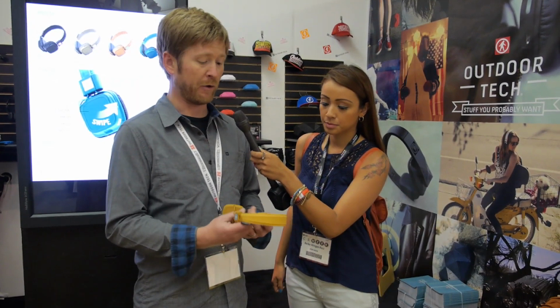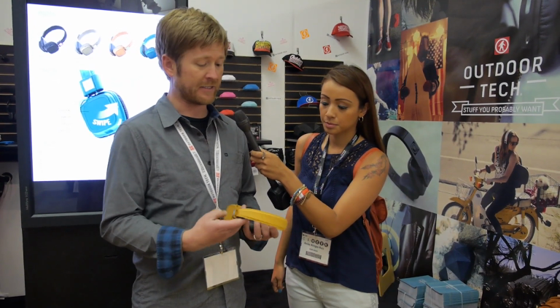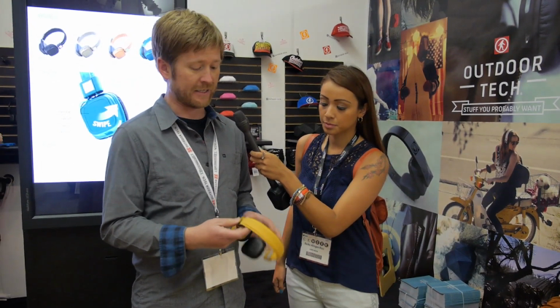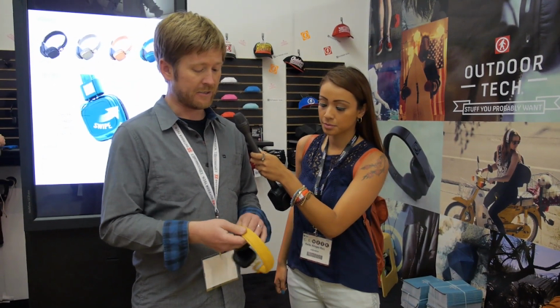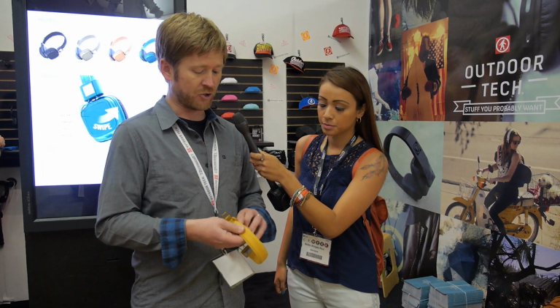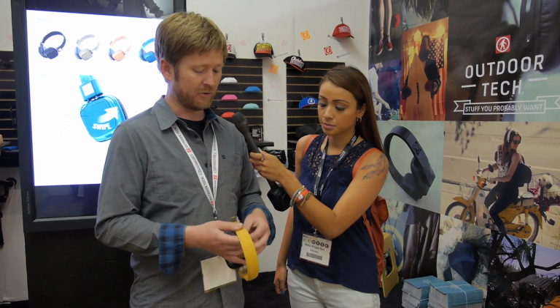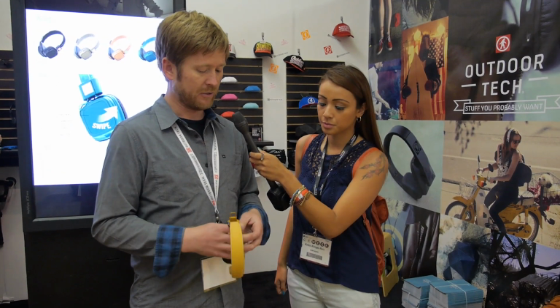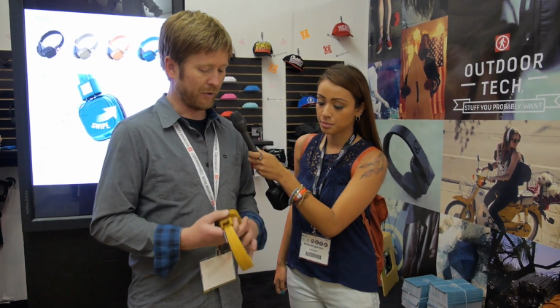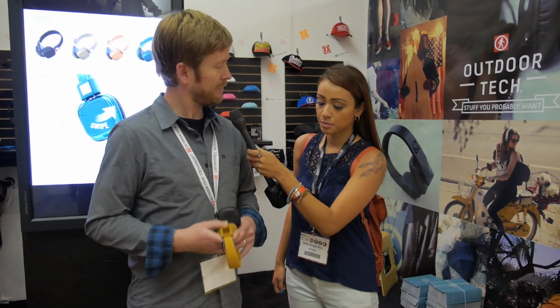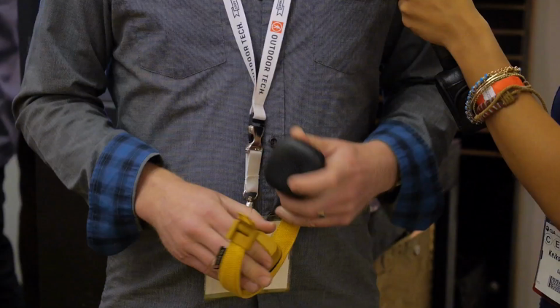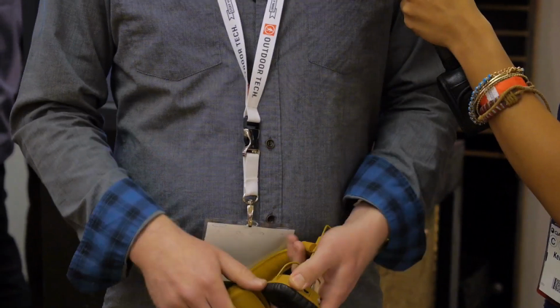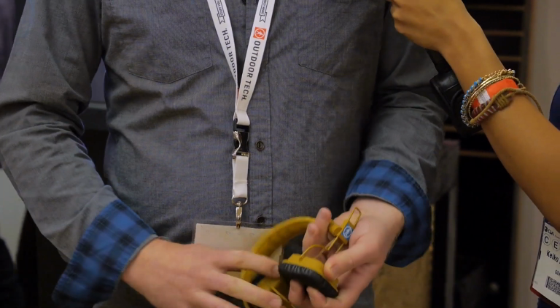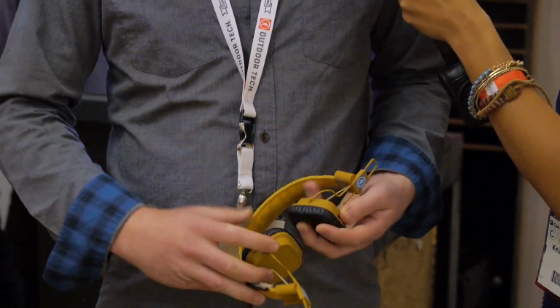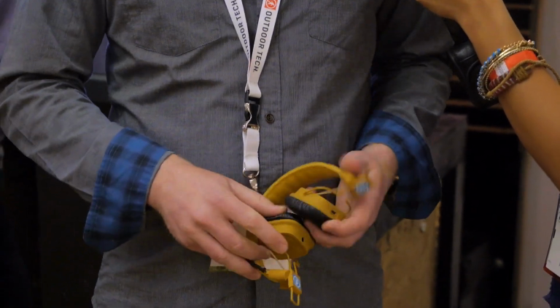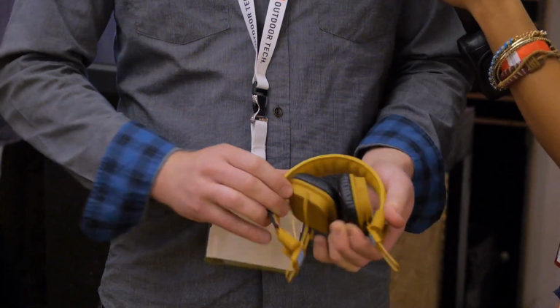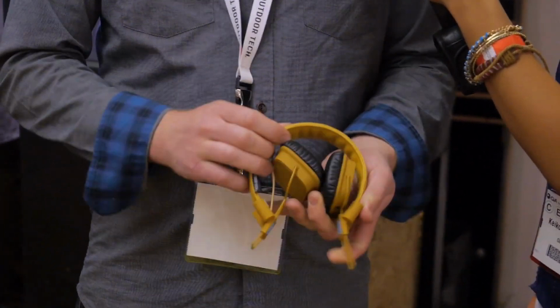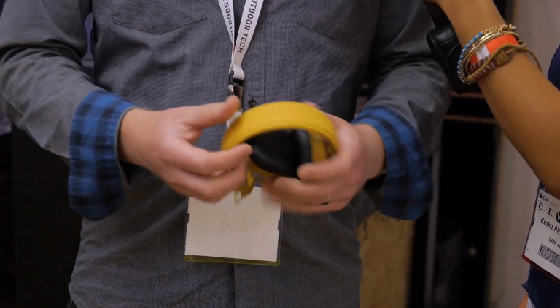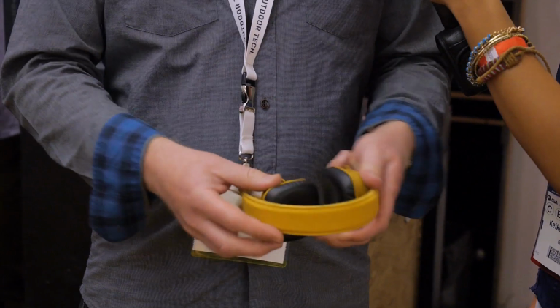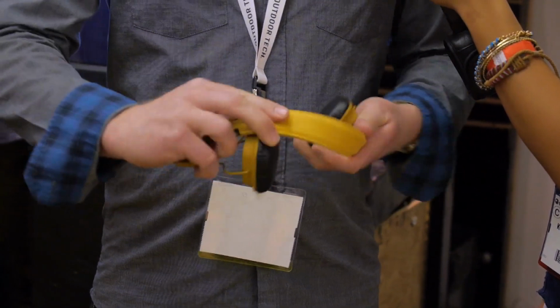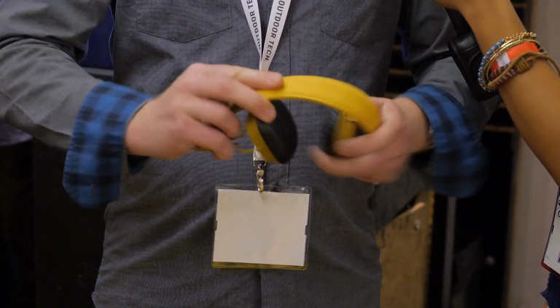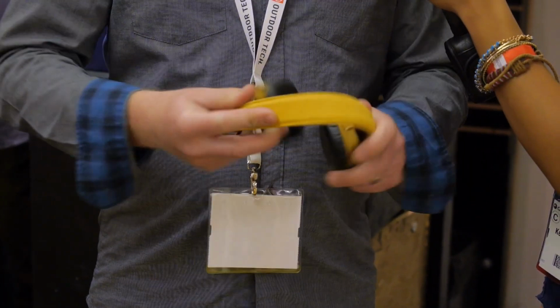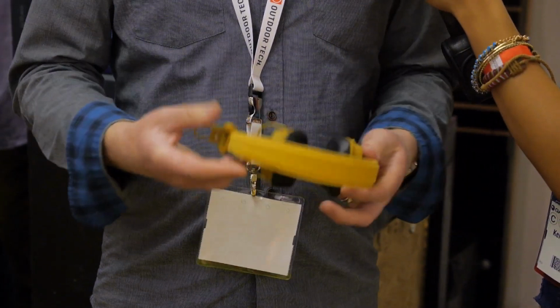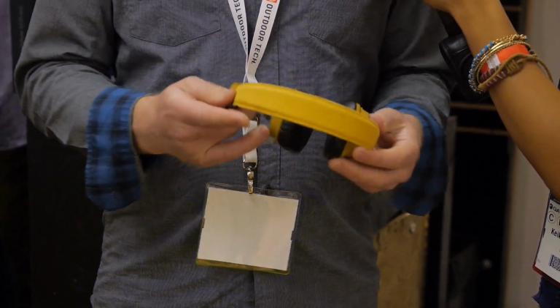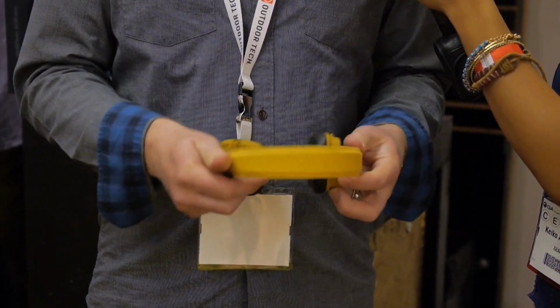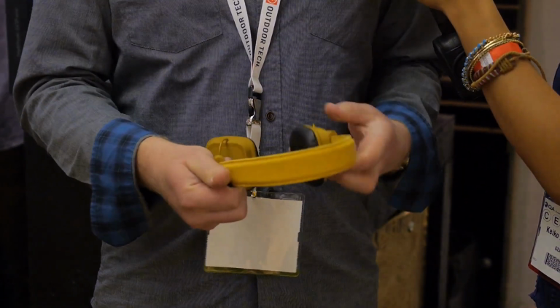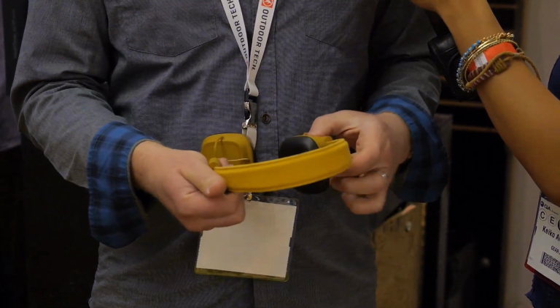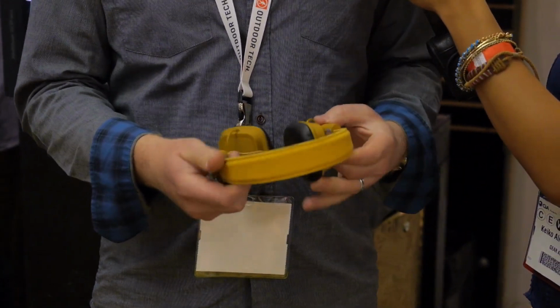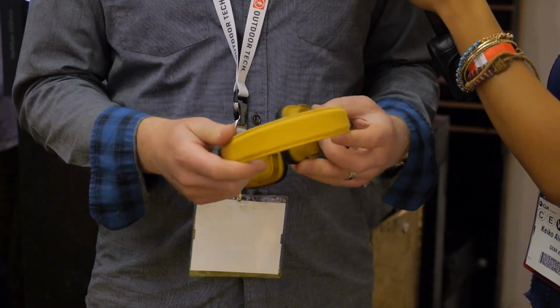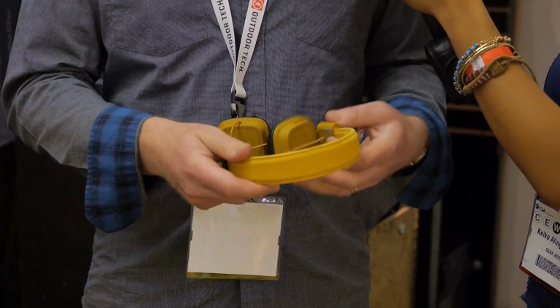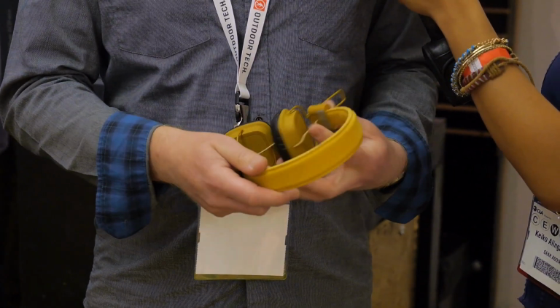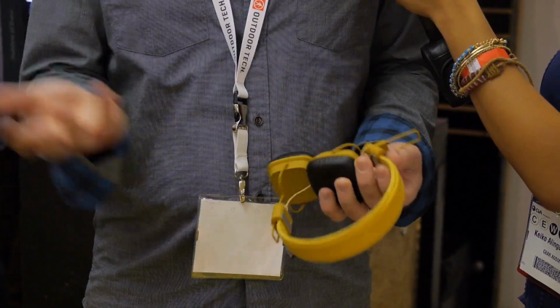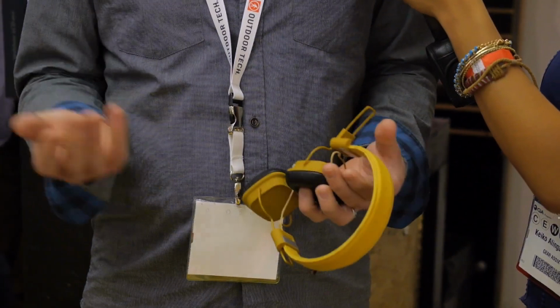They fold up nice and easy so you can travel with them. They're pretty ruggedized, so you can throw them in your bag. They can twist around and get beat up a little bit, and they're still going to be good to go when you get off the plane or doing whatever you're doing.